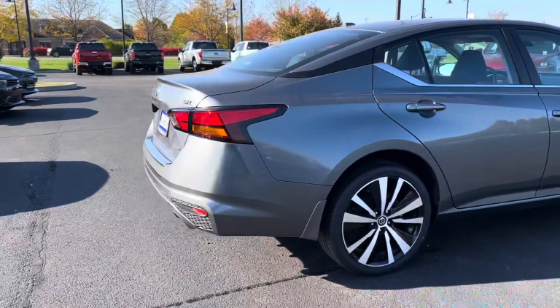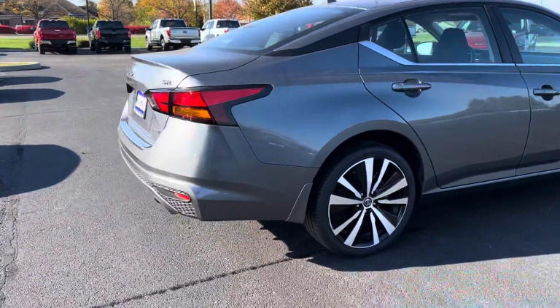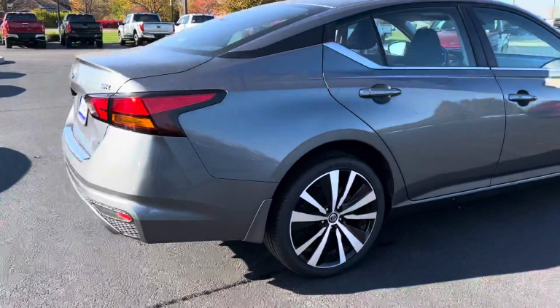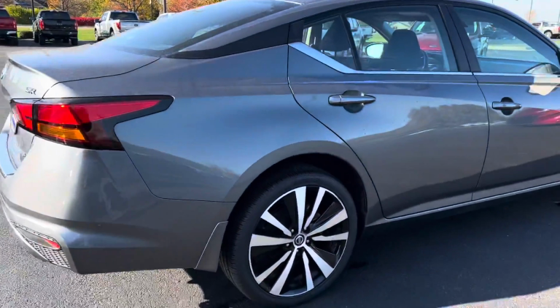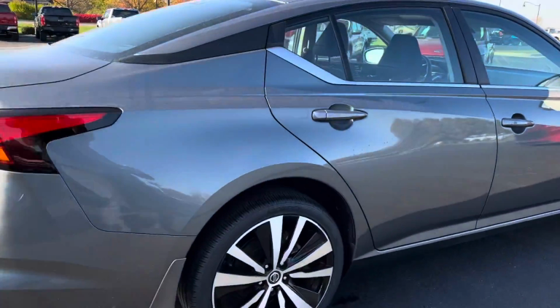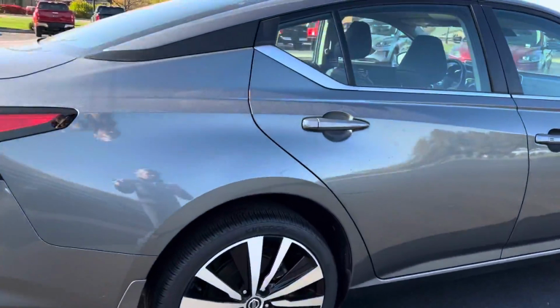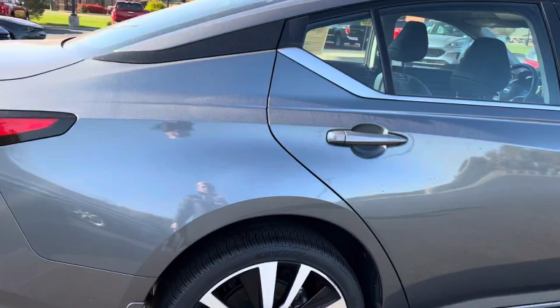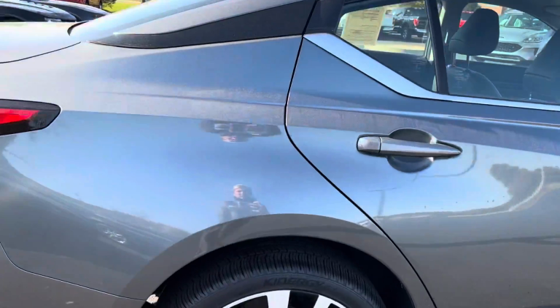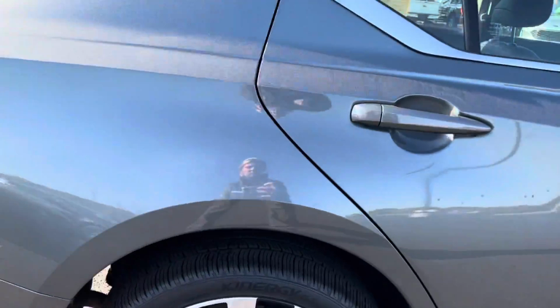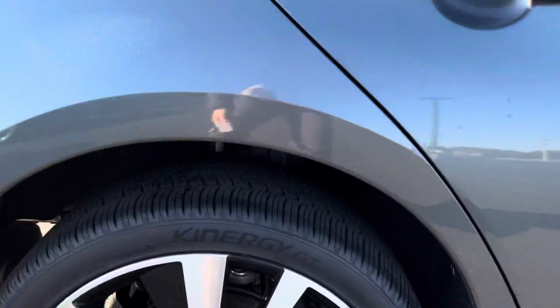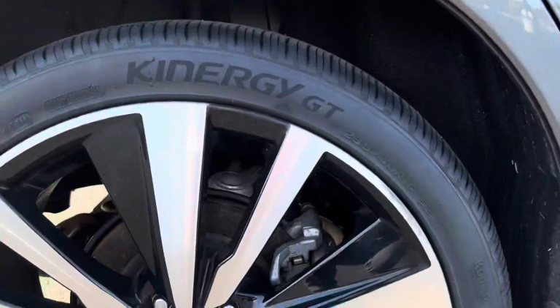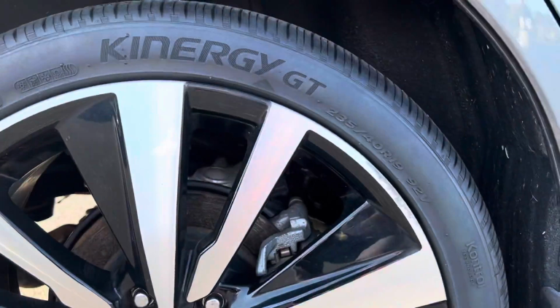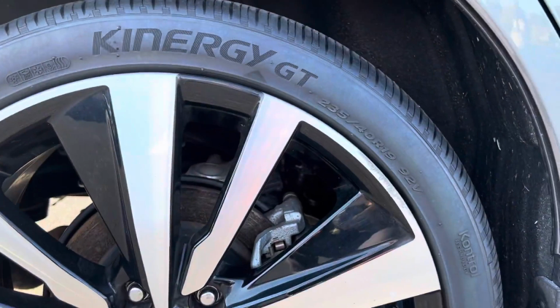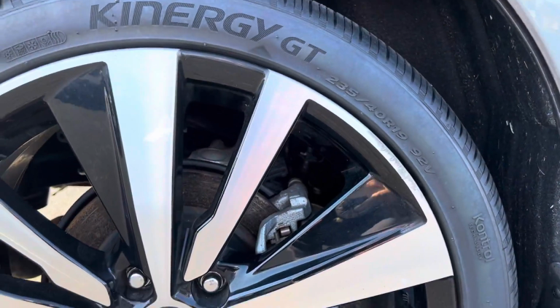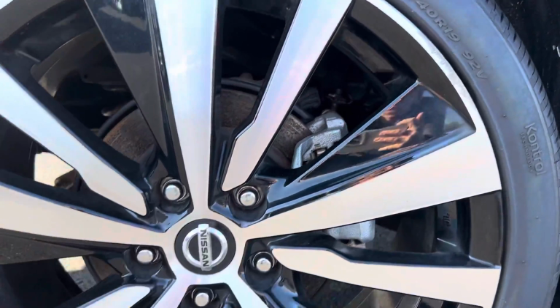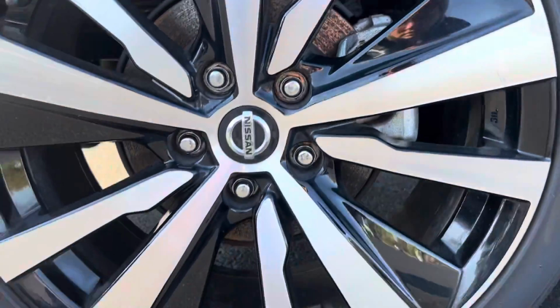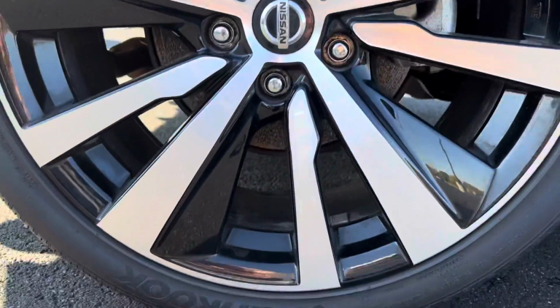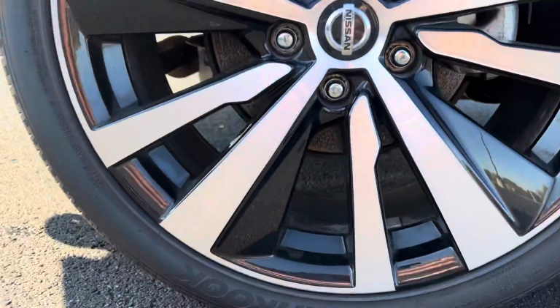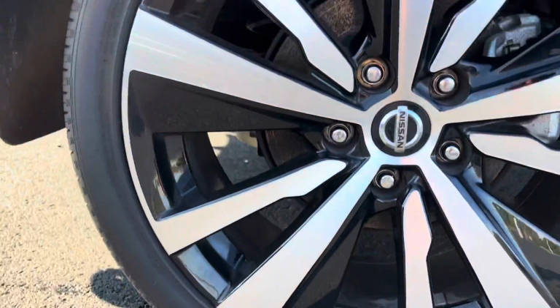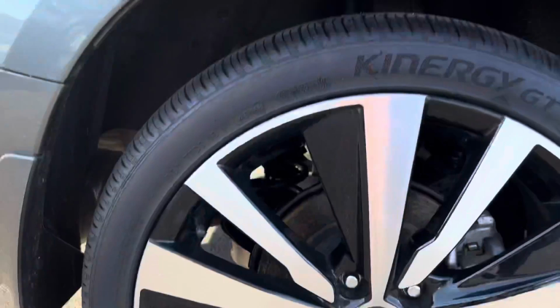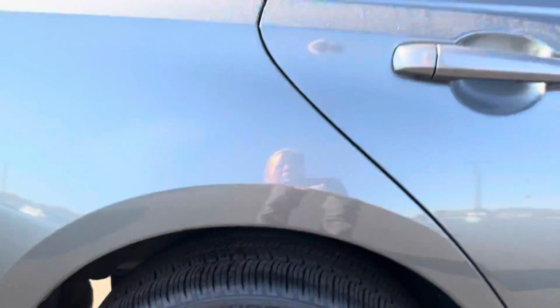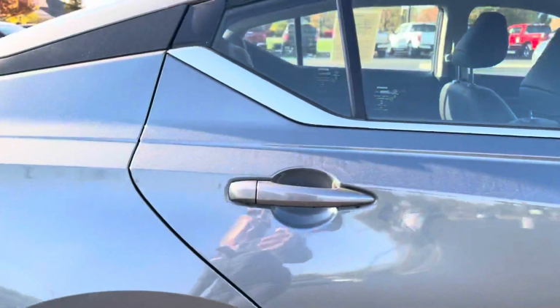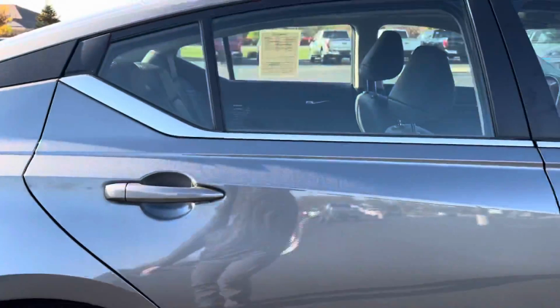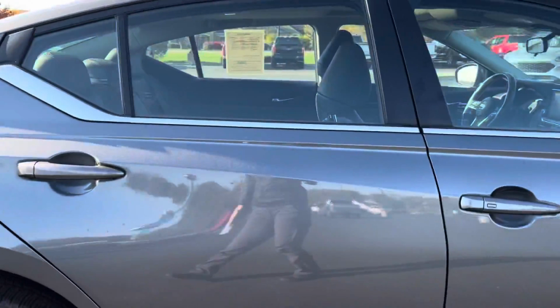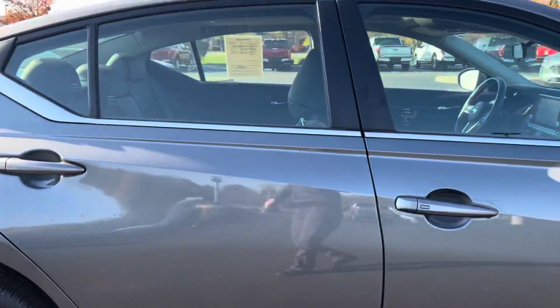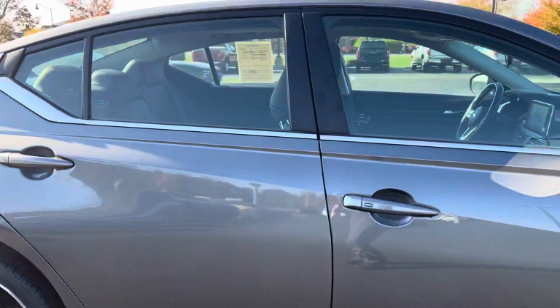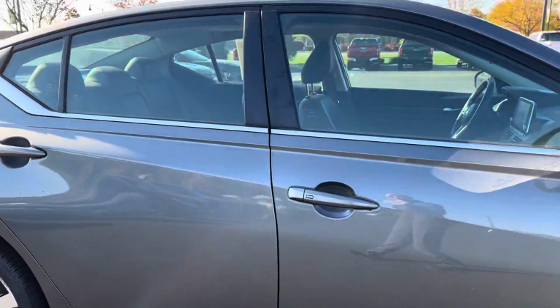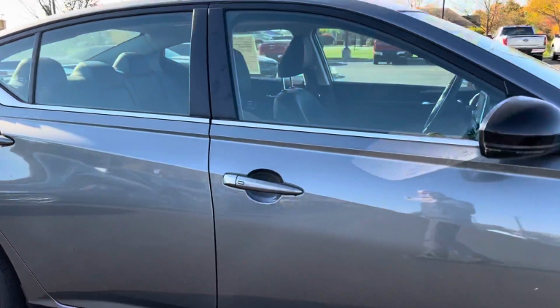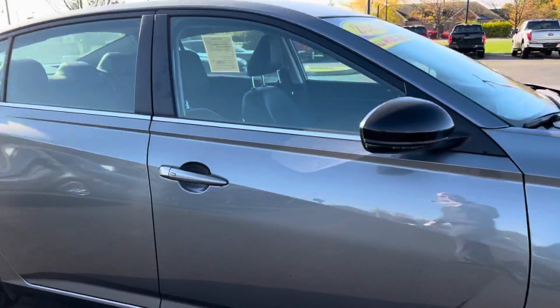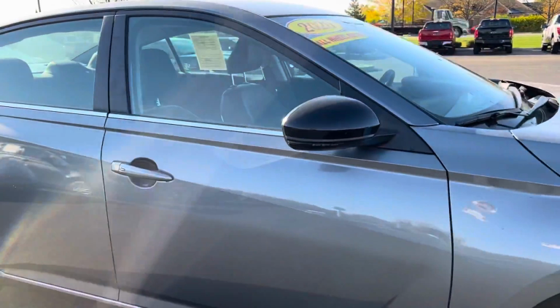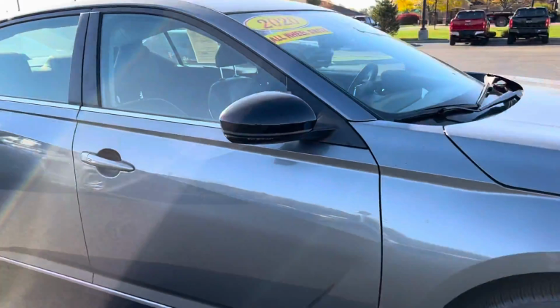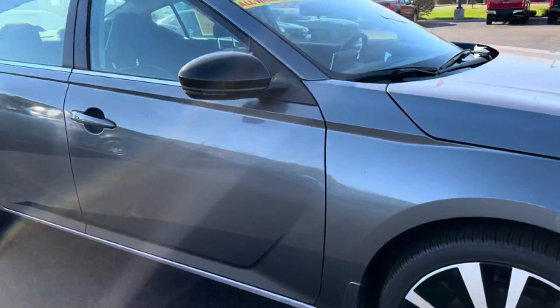I know you said you're coming from Cincinnati, so I wanted to do a nice close-up on everything. There is a little bit of curb rash on this back wheel. I don't see anything else exteriorly on this side of the vehicle.